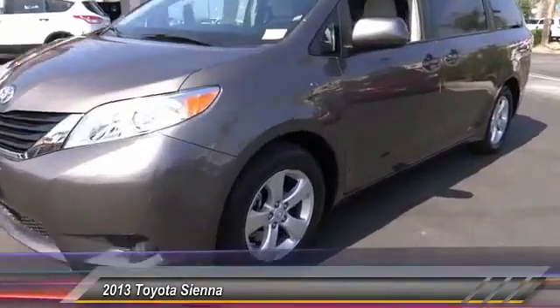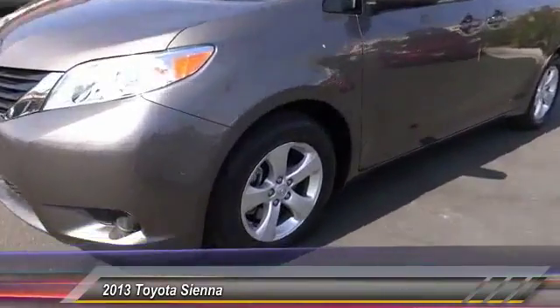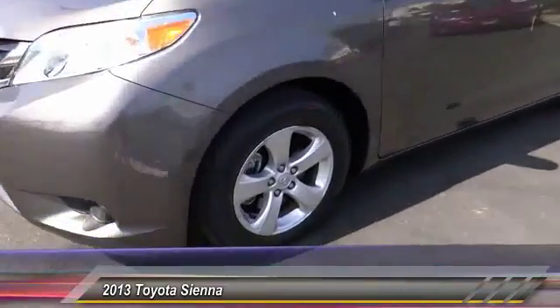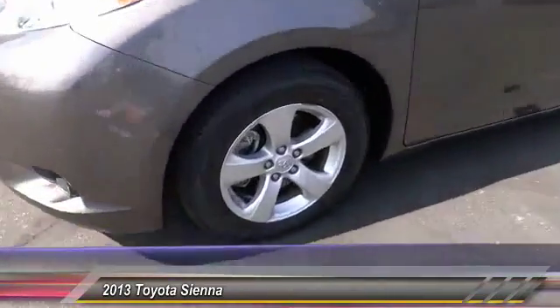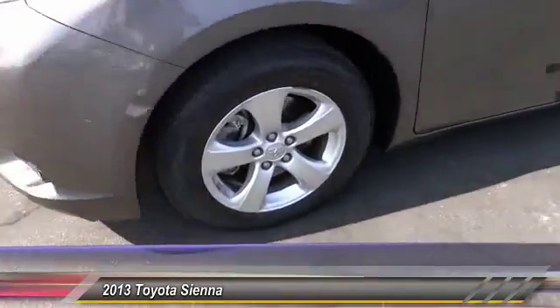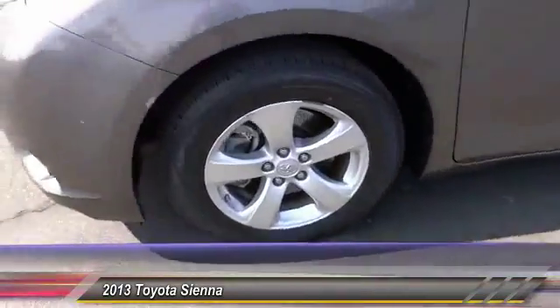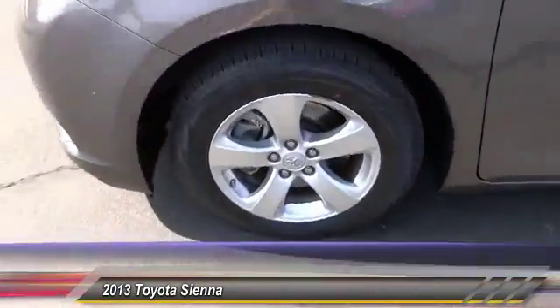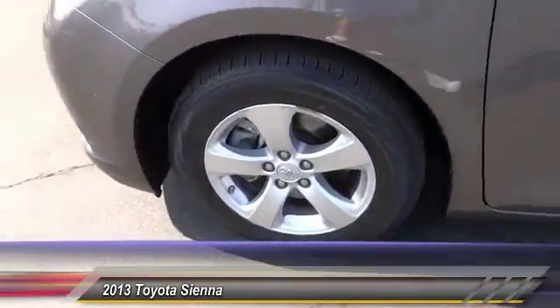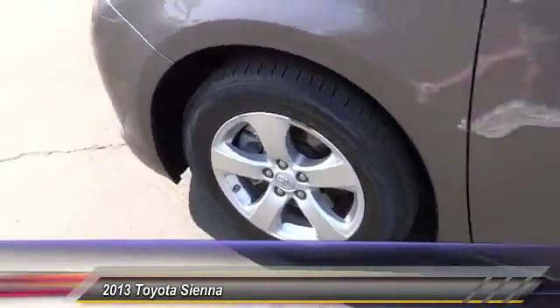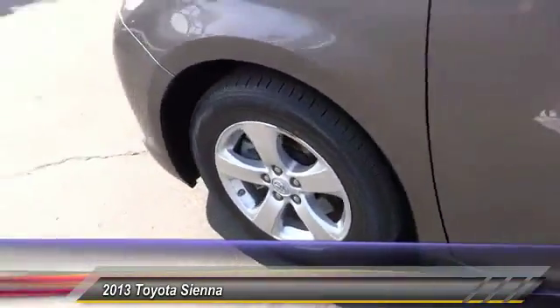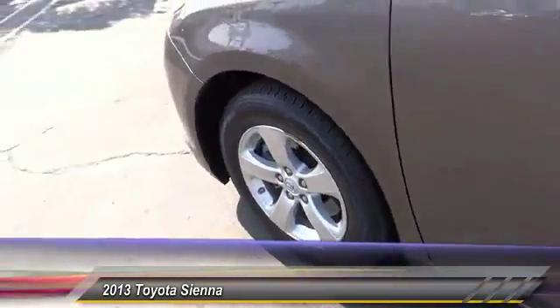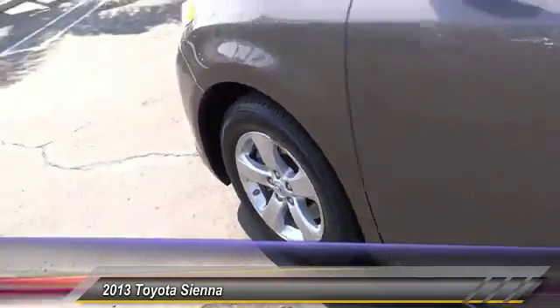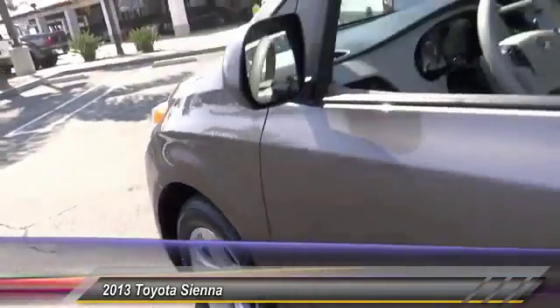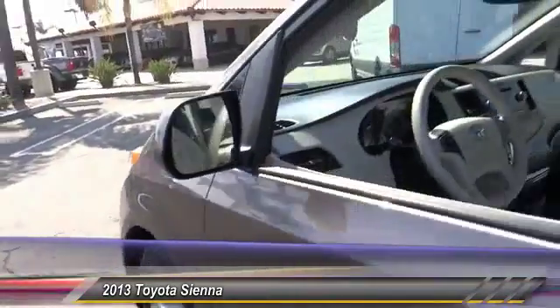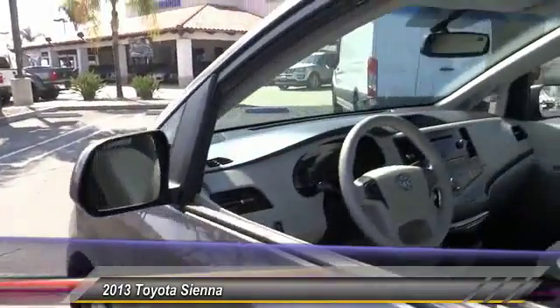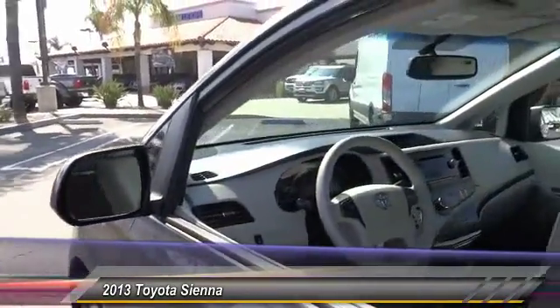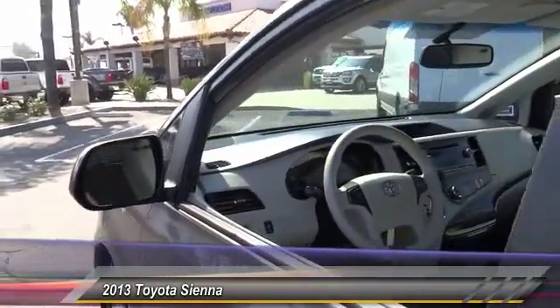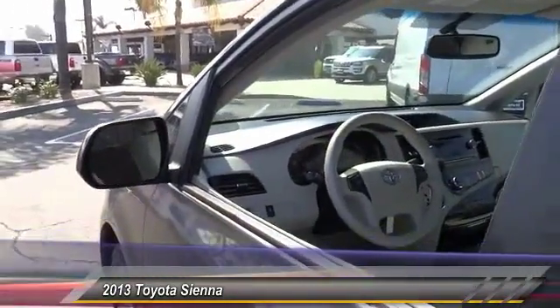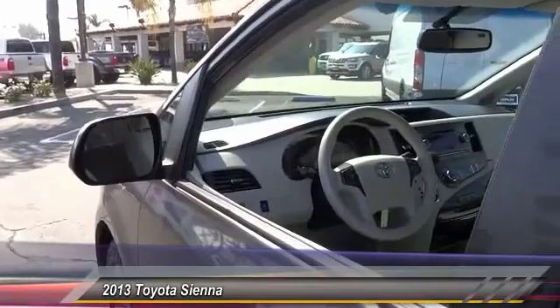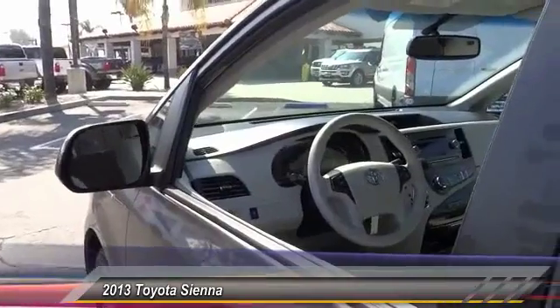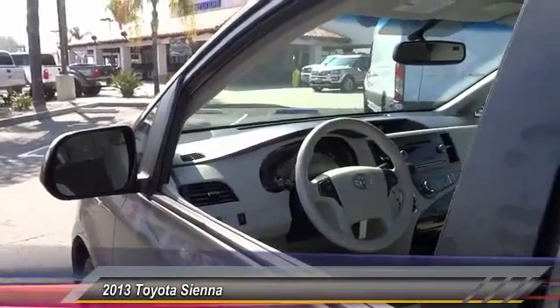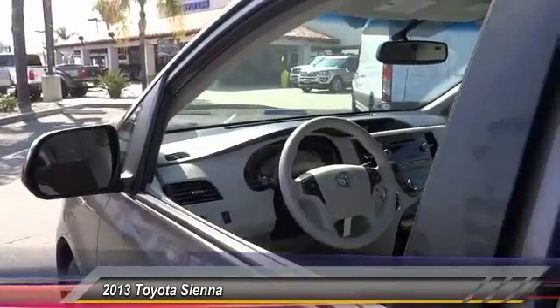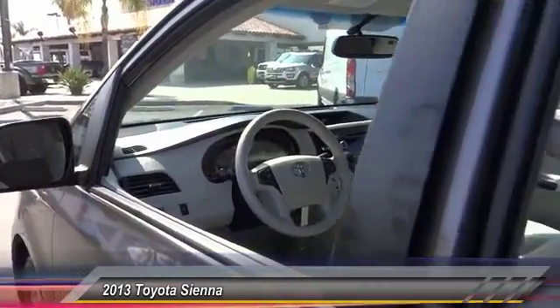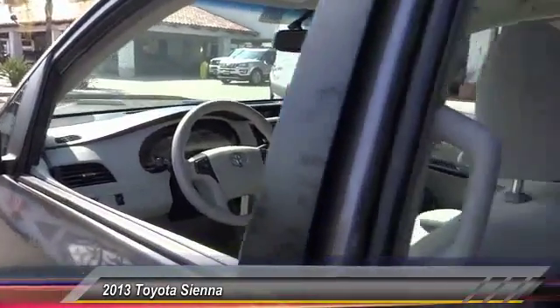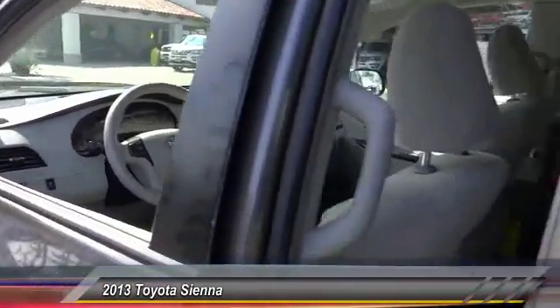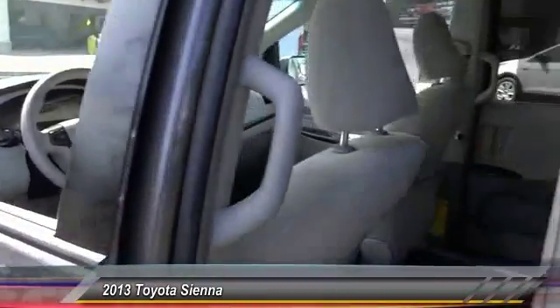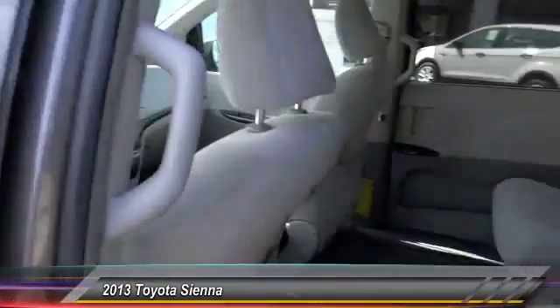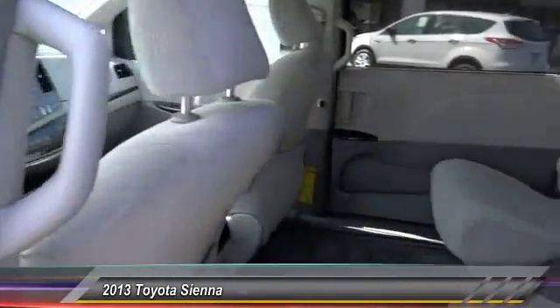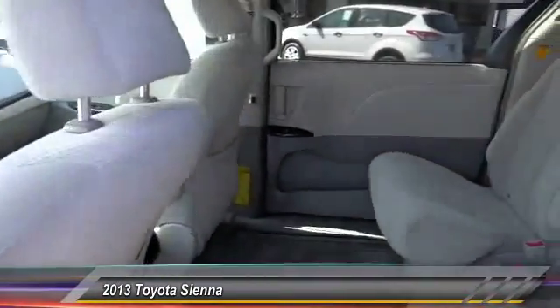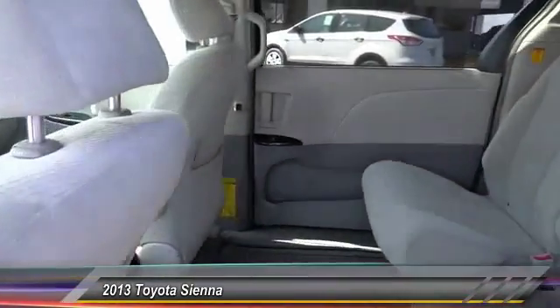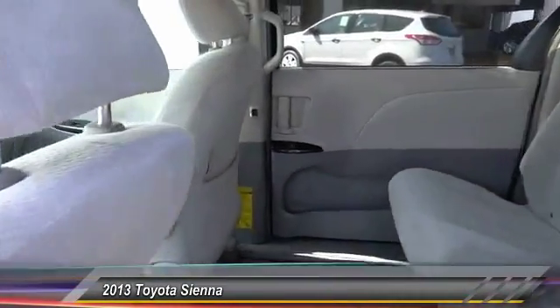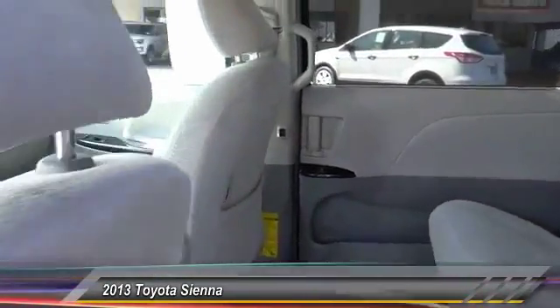HomeLink garage door opener, cruise control, auto-dimming rear view mirror, automatic stability control, and child safety locks.